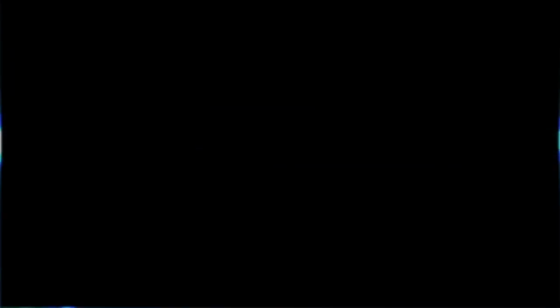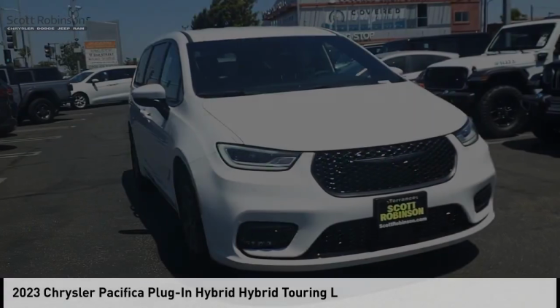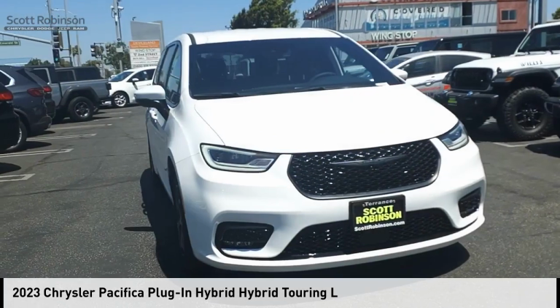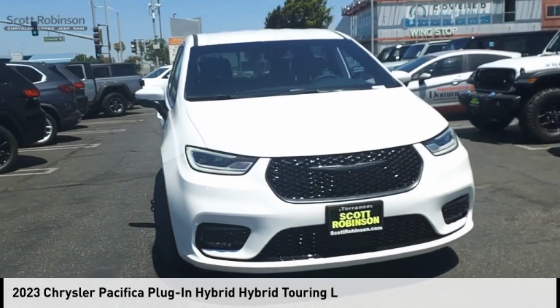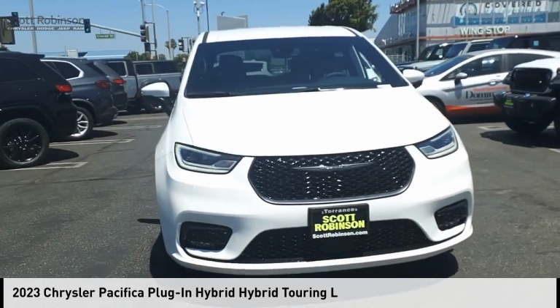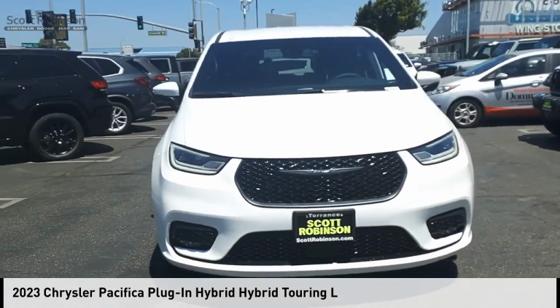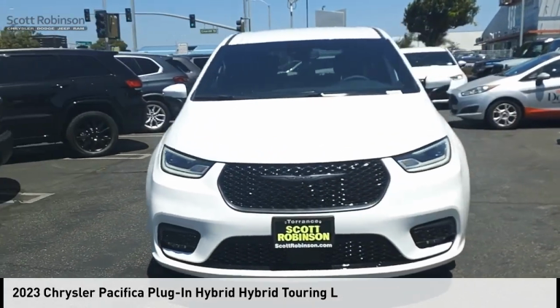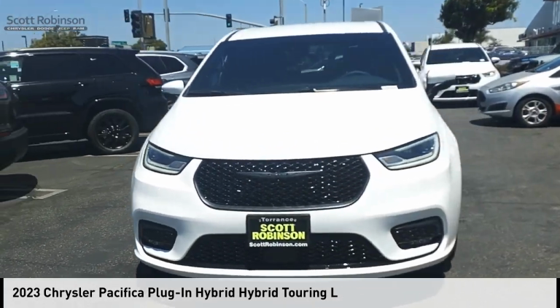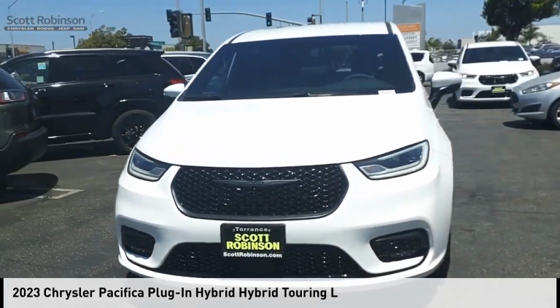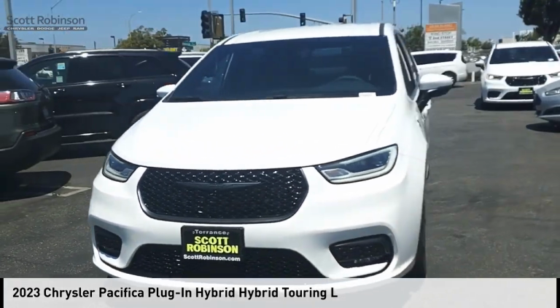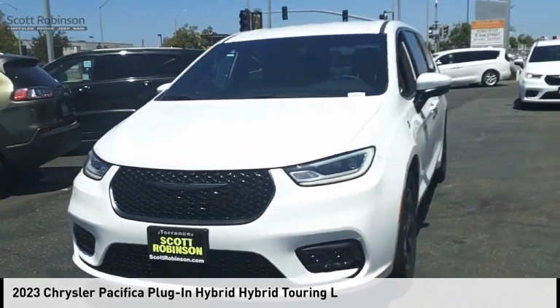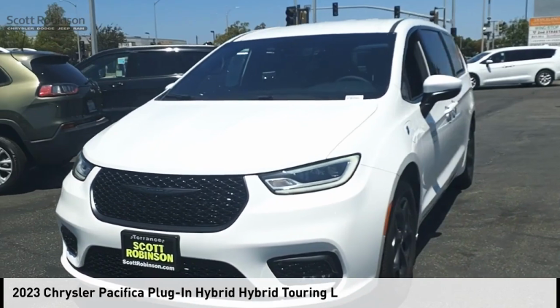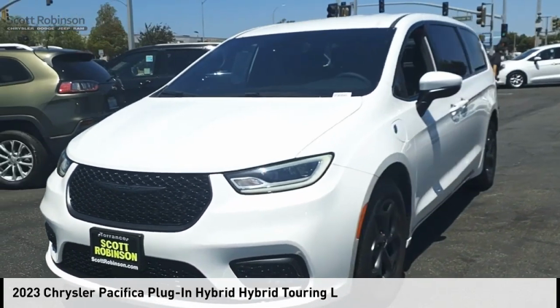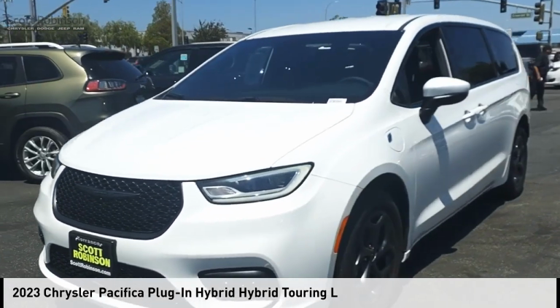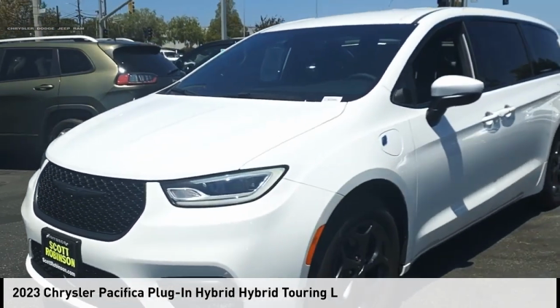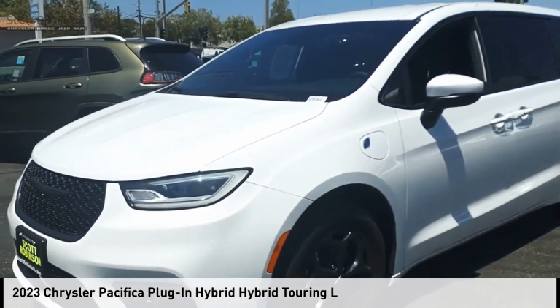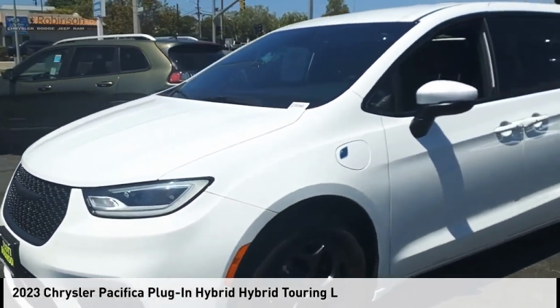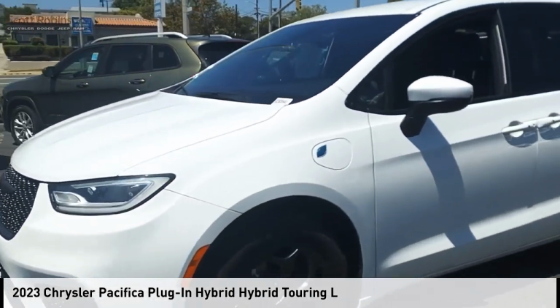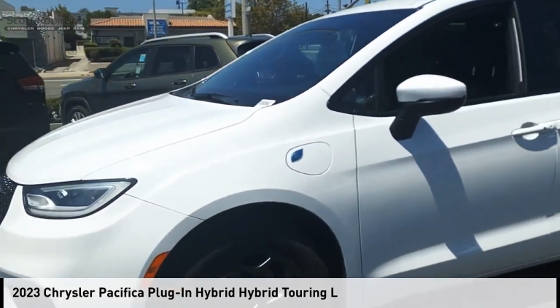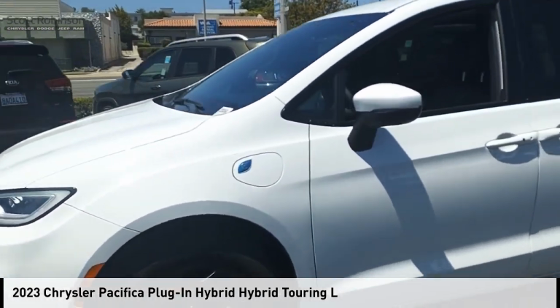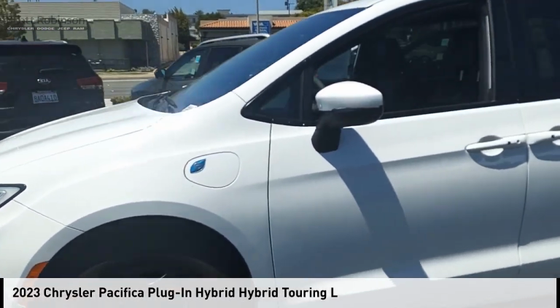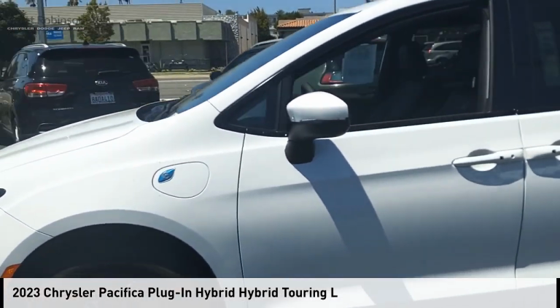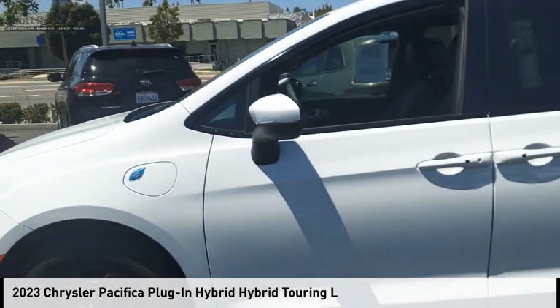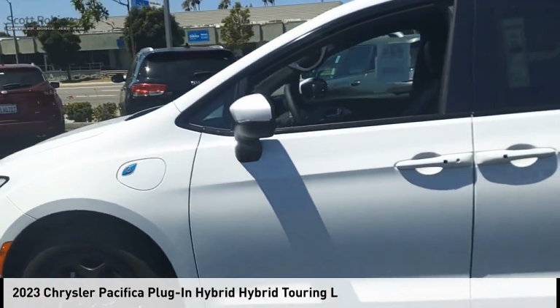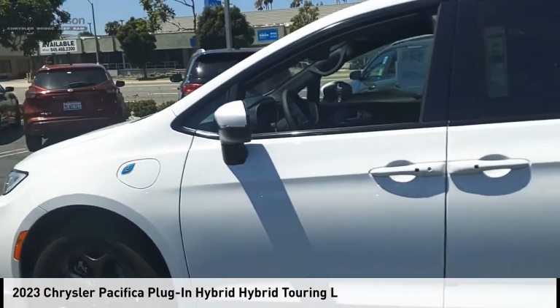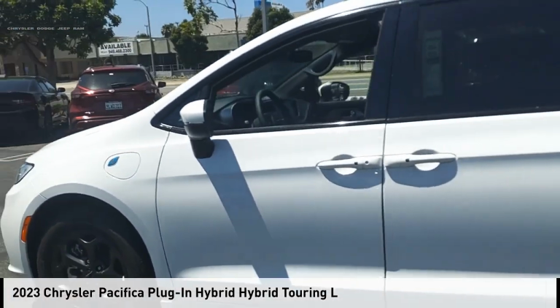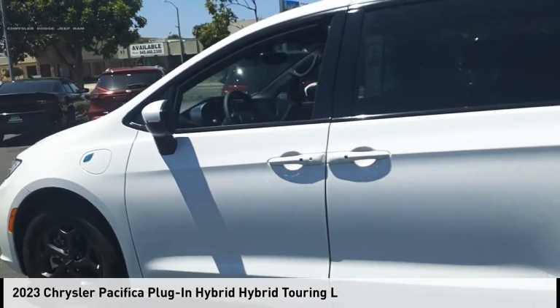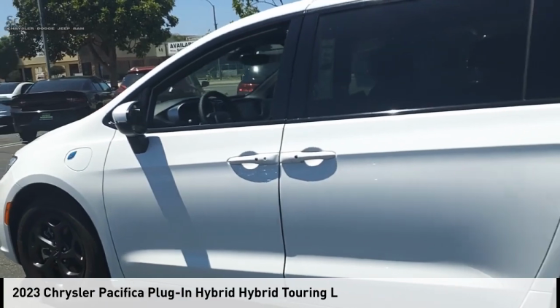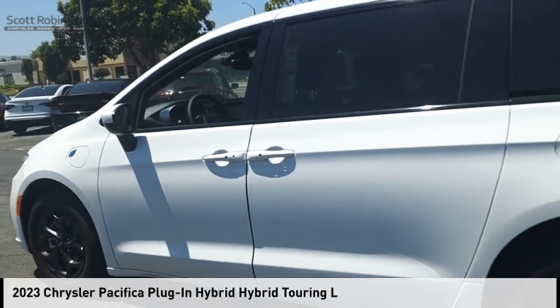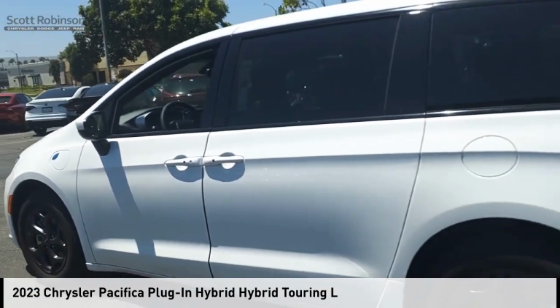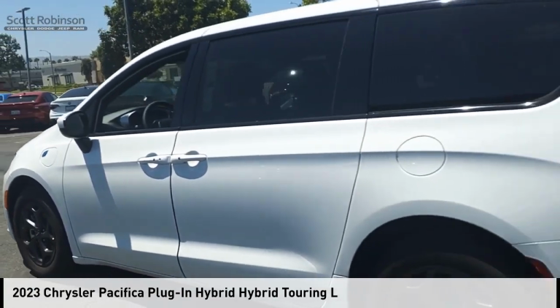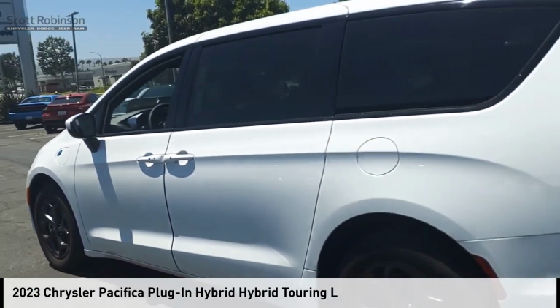Don't miss this great vehicle — it's equipped with great features. Want to take this vehicle home? Make a great choice today. Visit the dealership today and see this vehicle first hand.